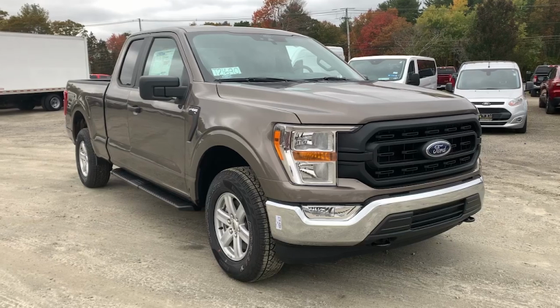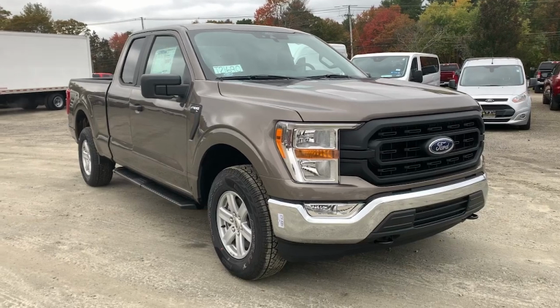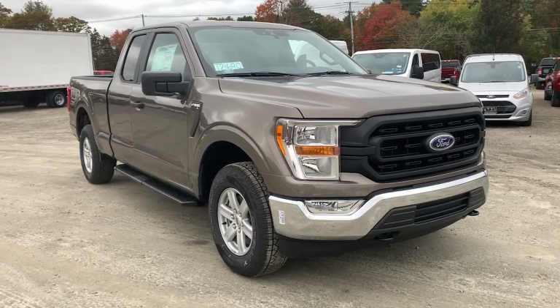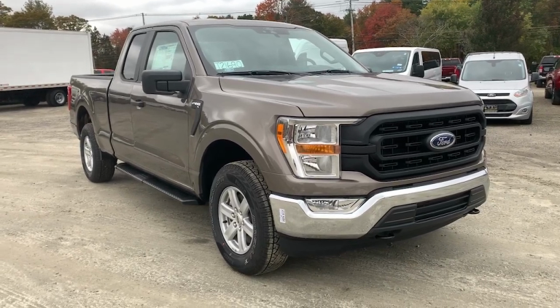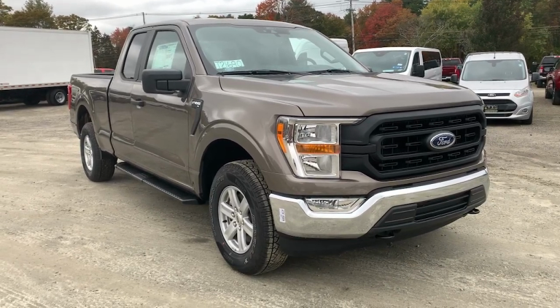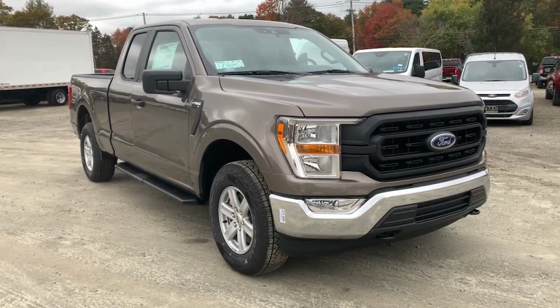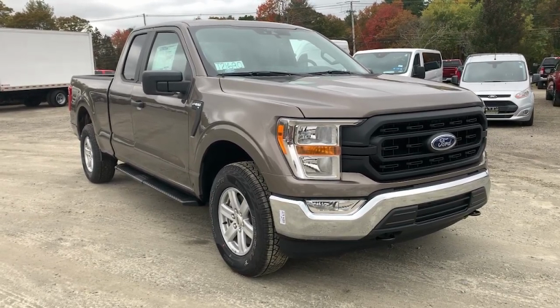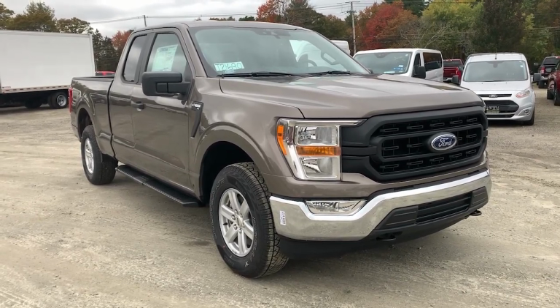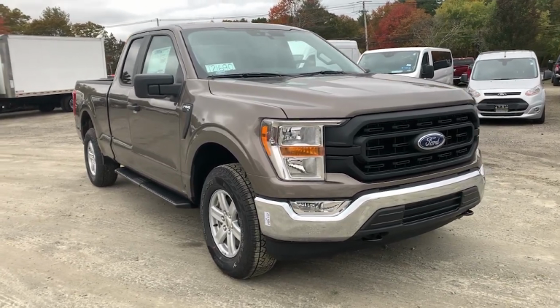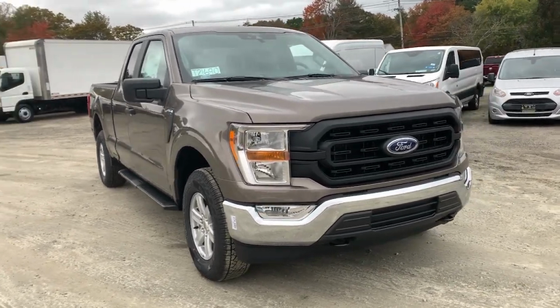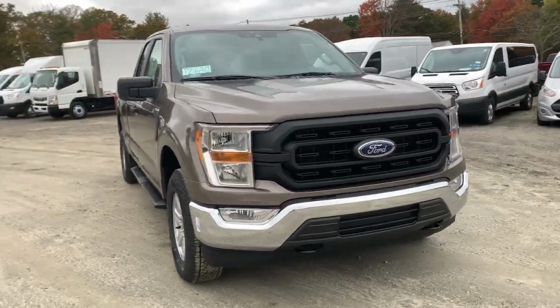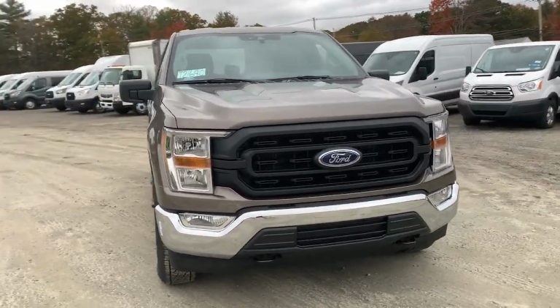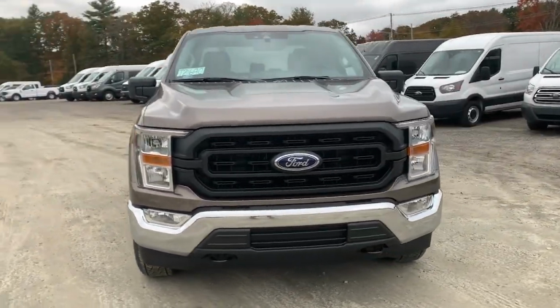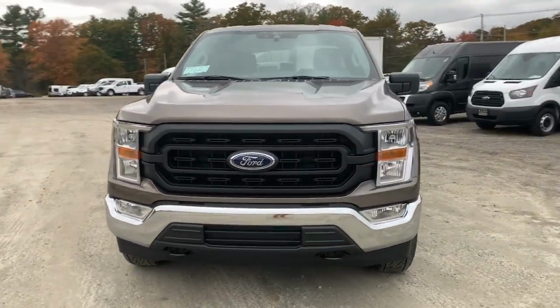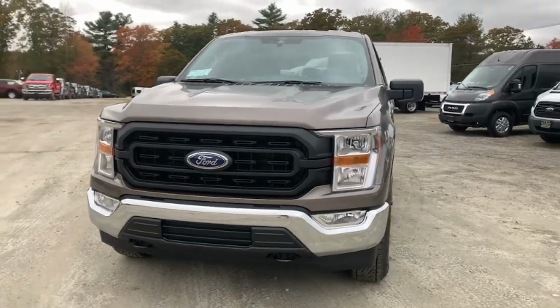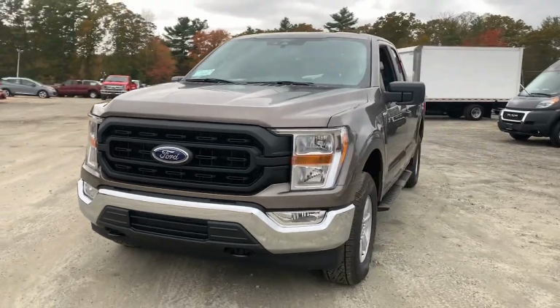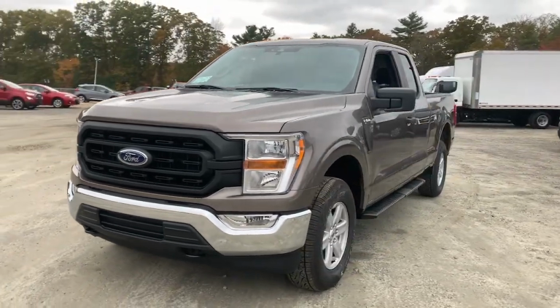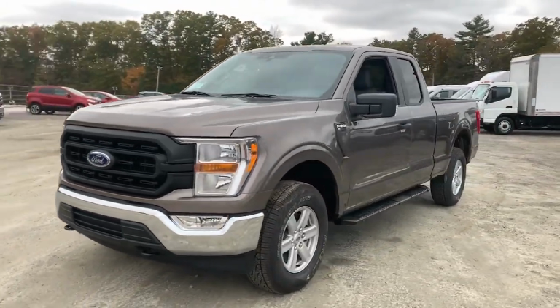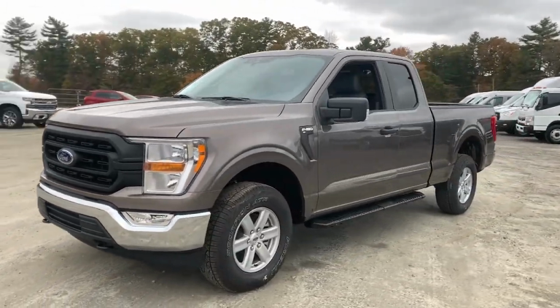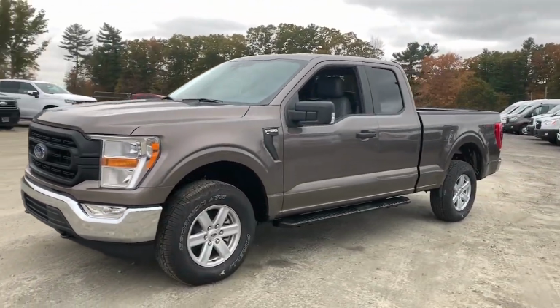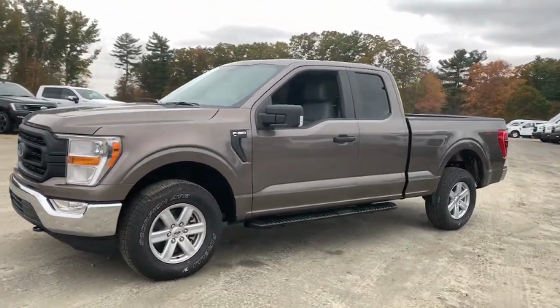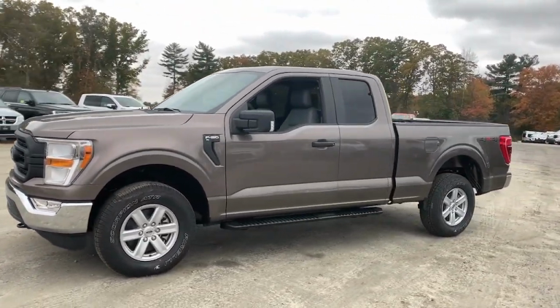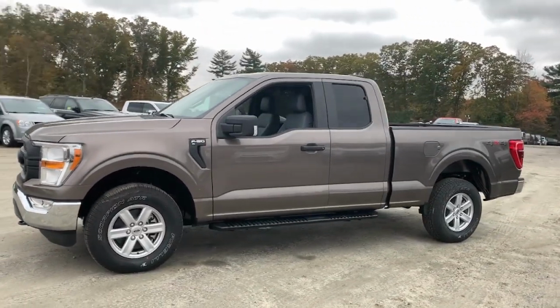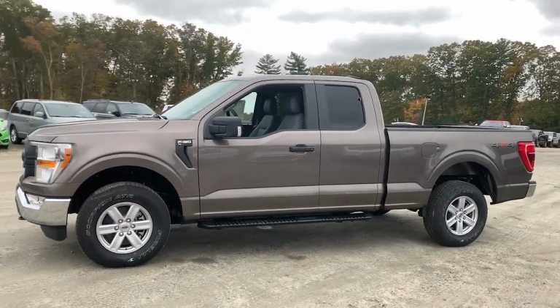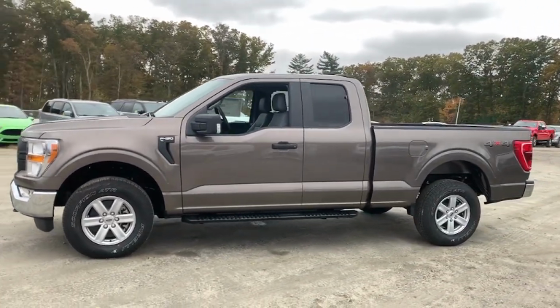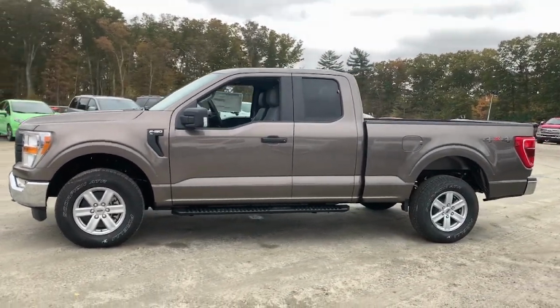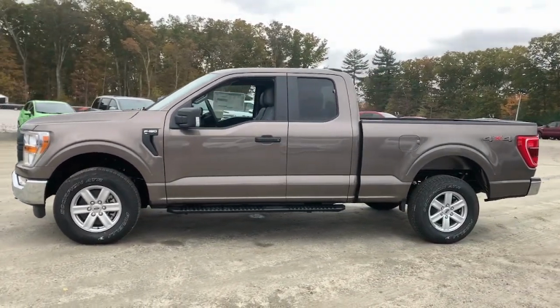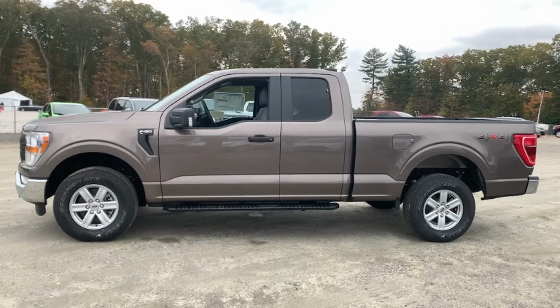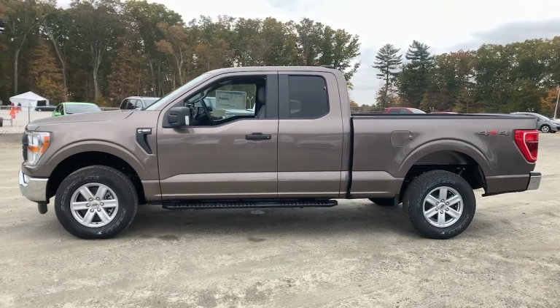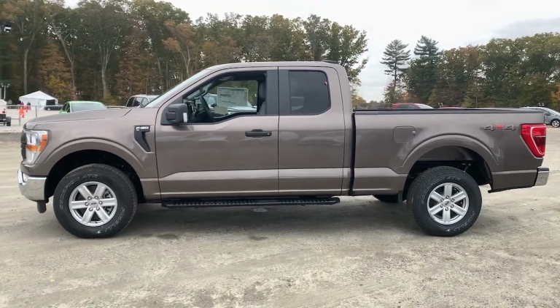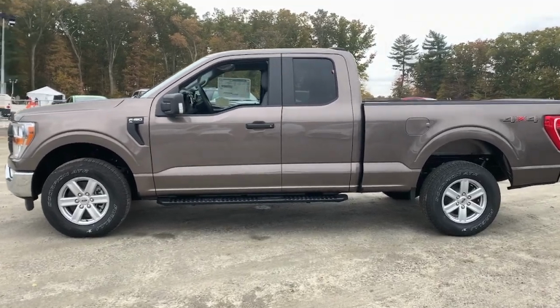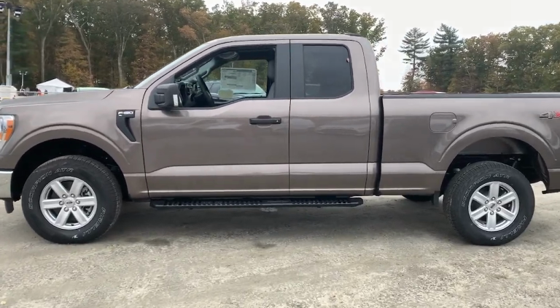You'll have love at first sight with the 2021 Ford F-150. Enjoy a new level of ease and confidence whether at work or play when you're in this F-150.